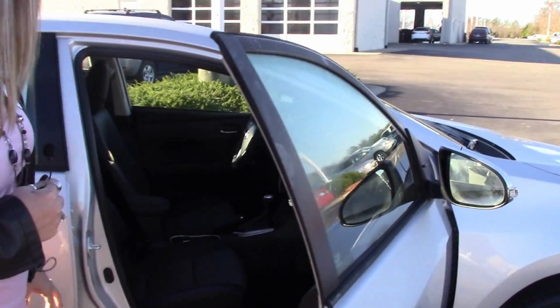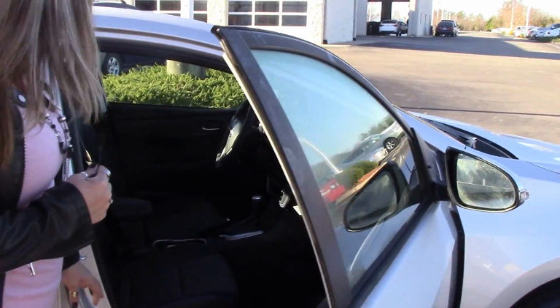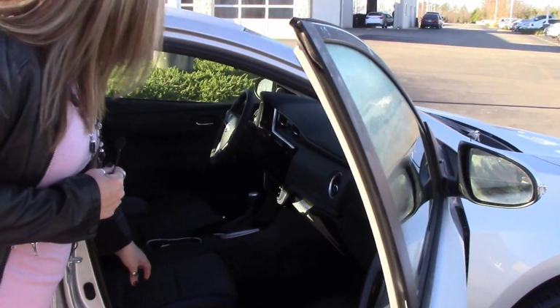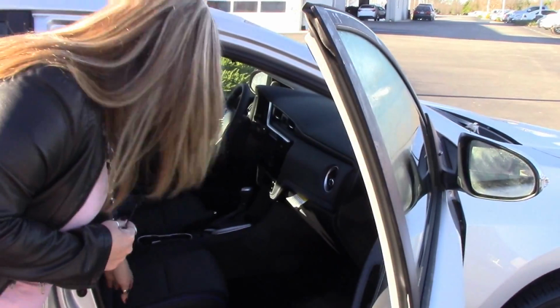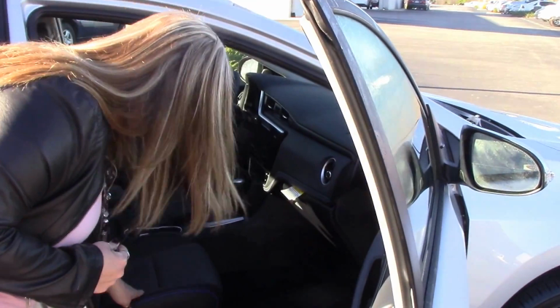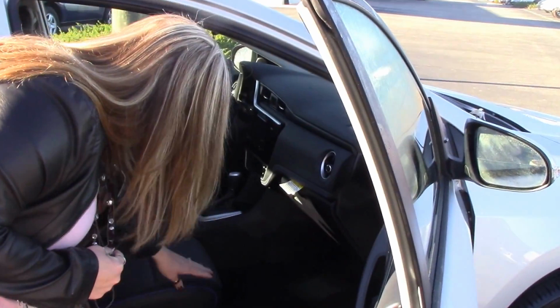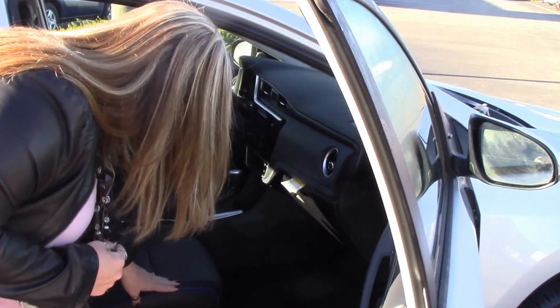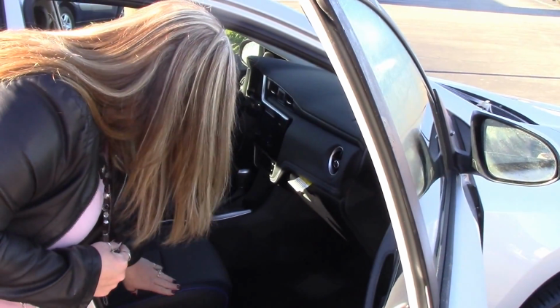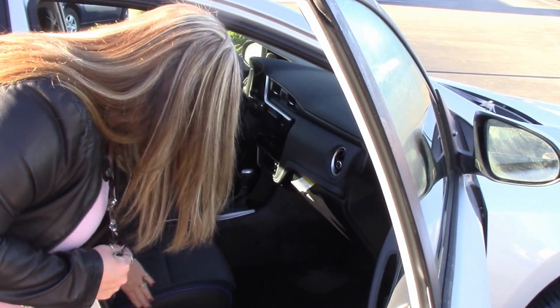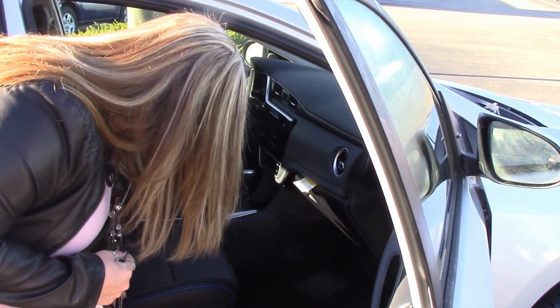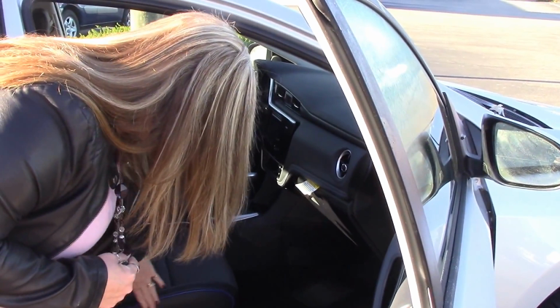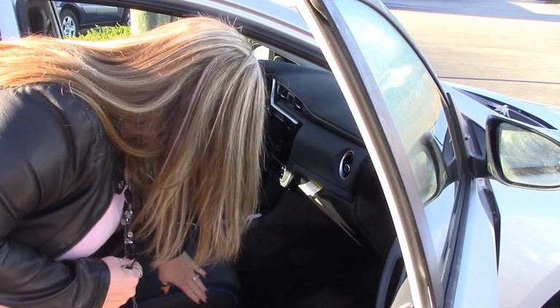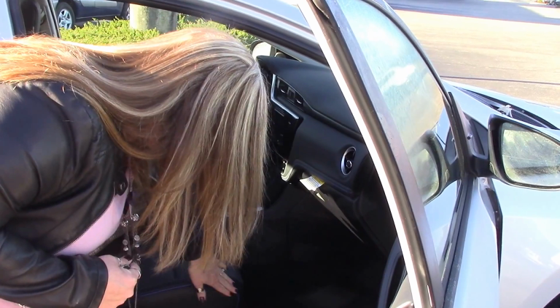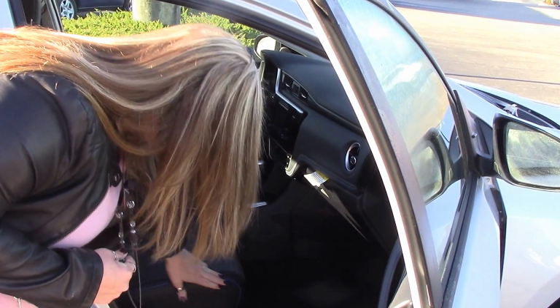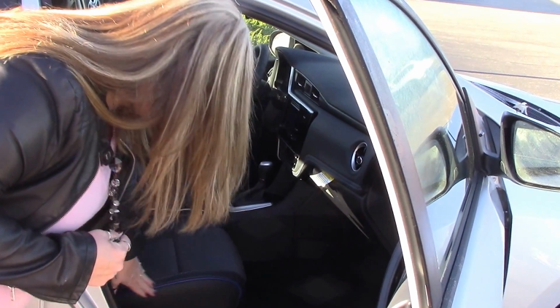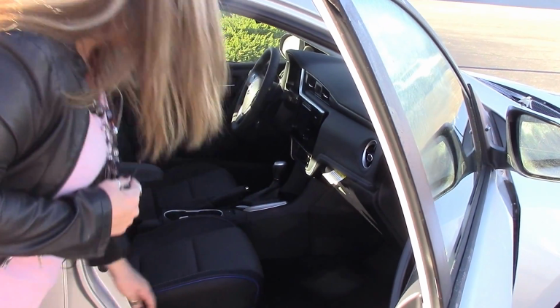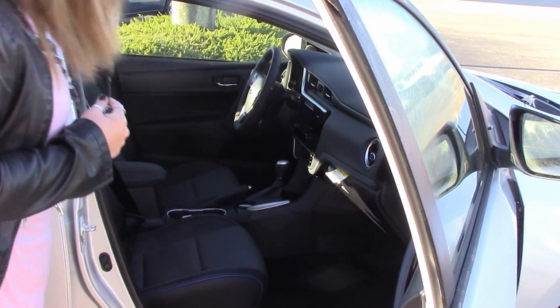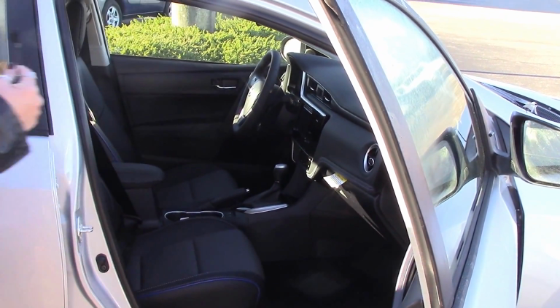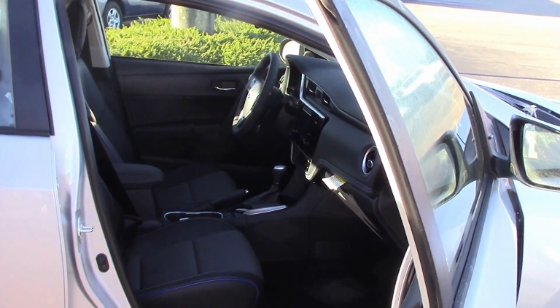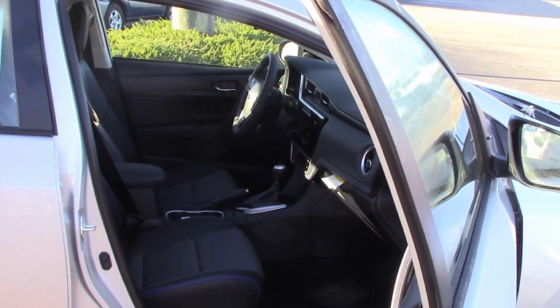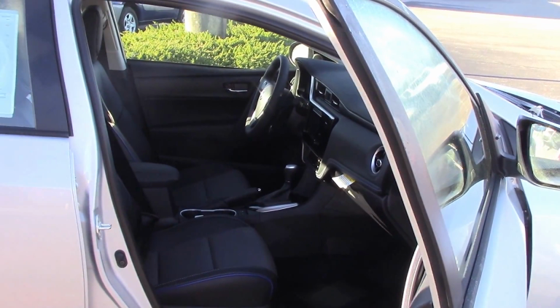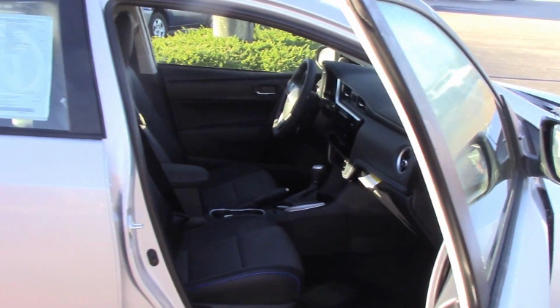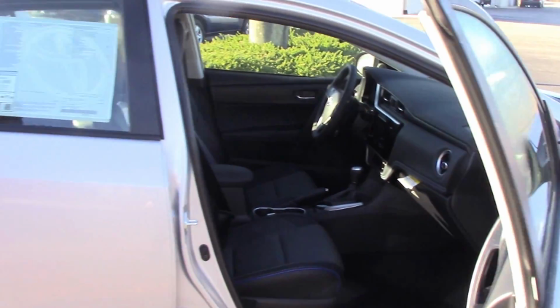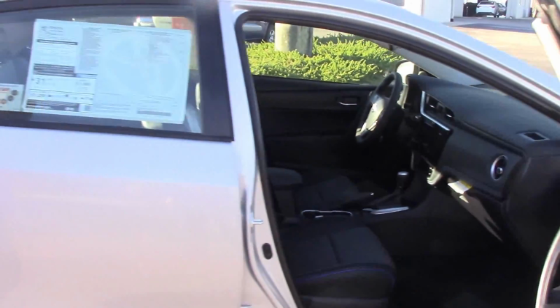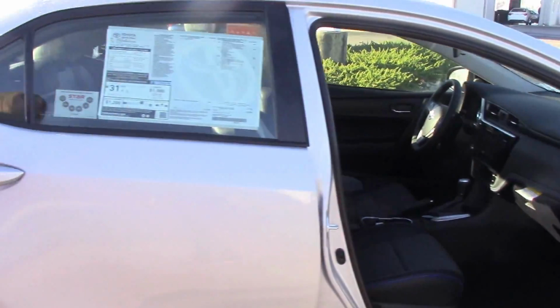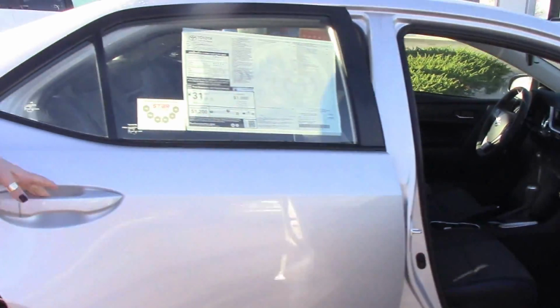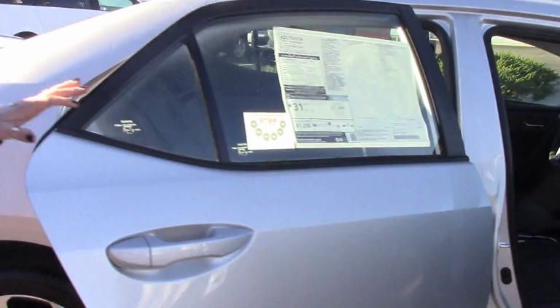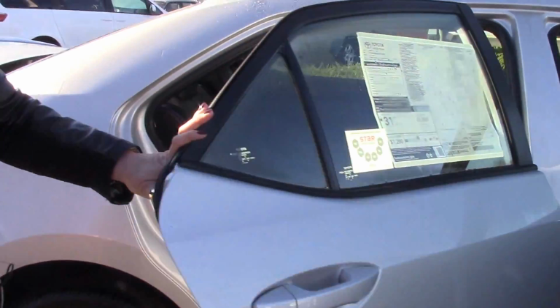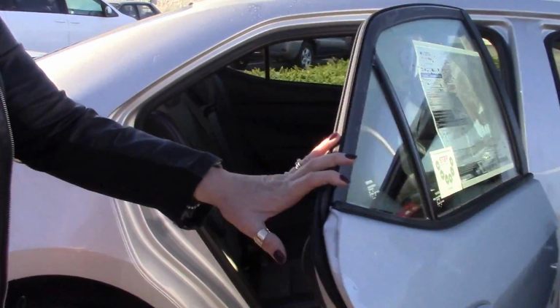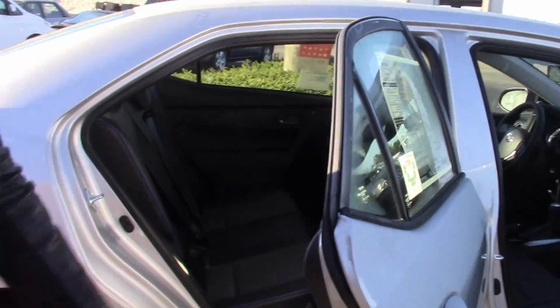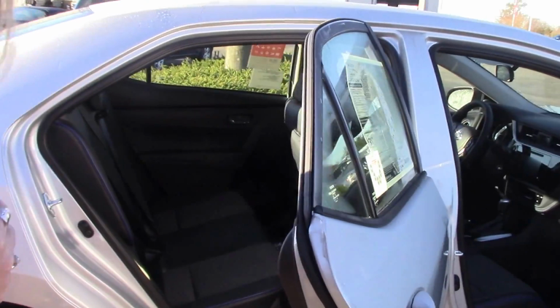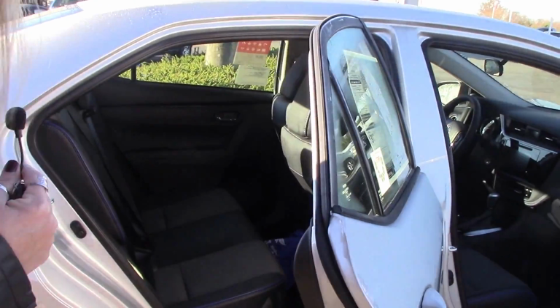We do have our leather with double stitching — this has got a blue stitch there. It does come with power windows and locks. Plenty of room in the back seat.